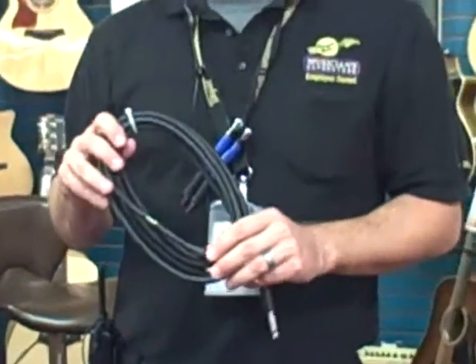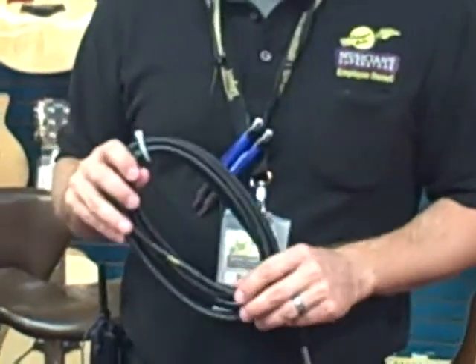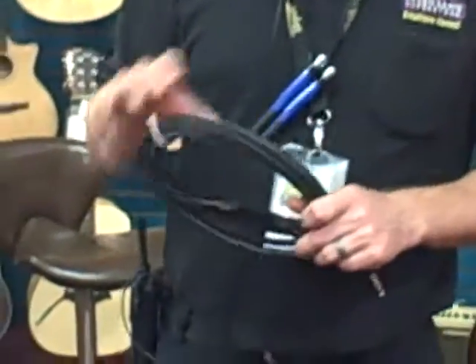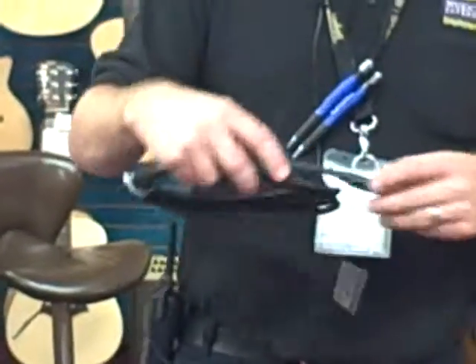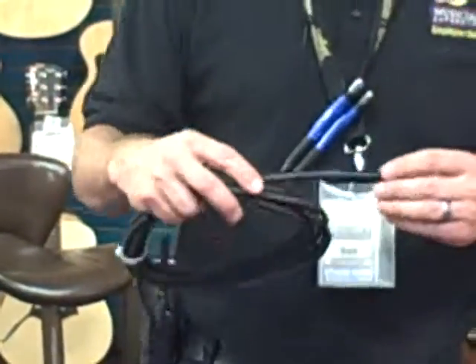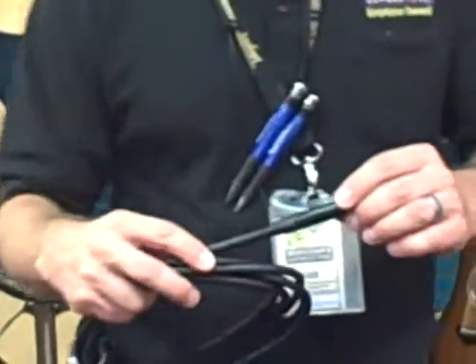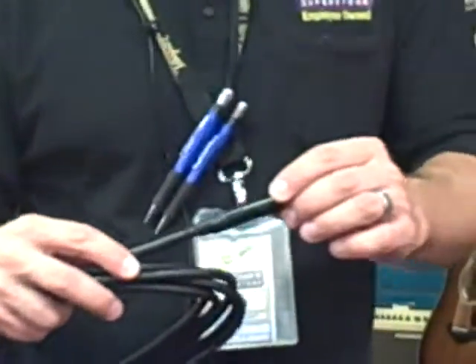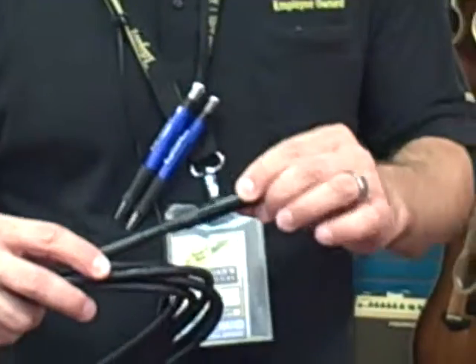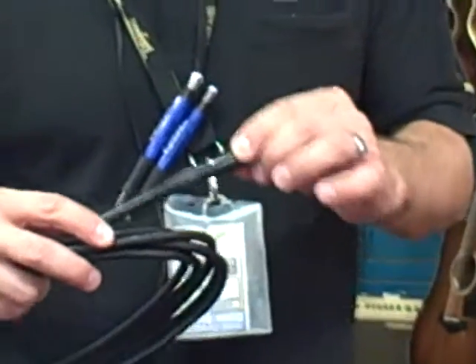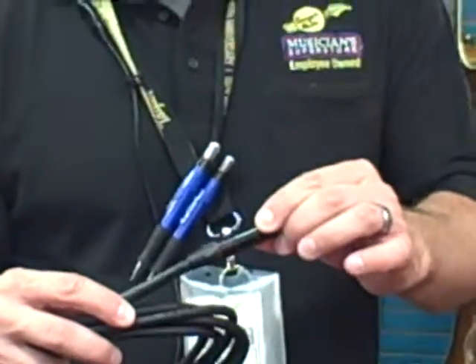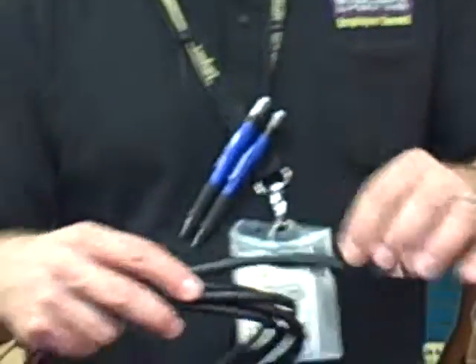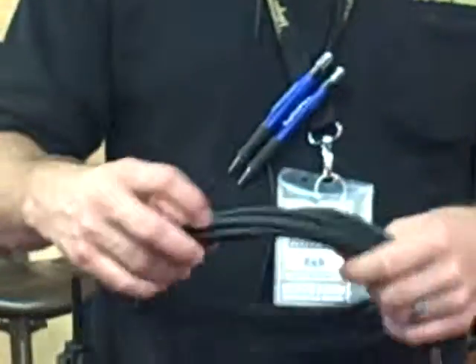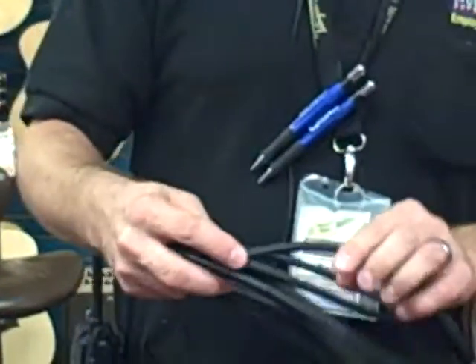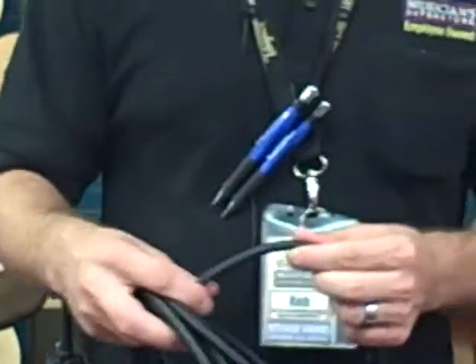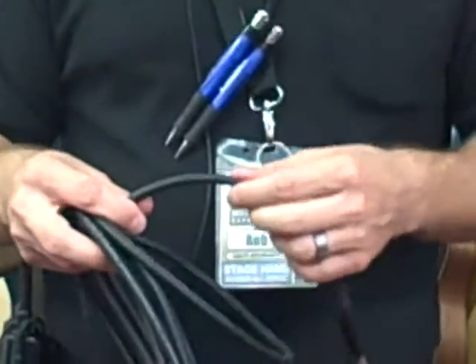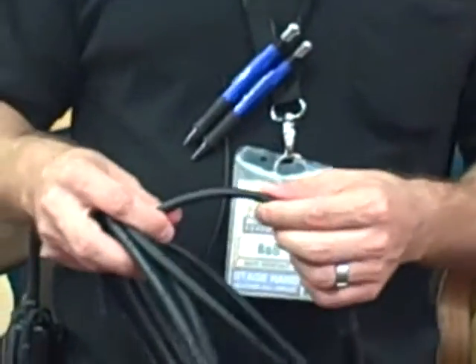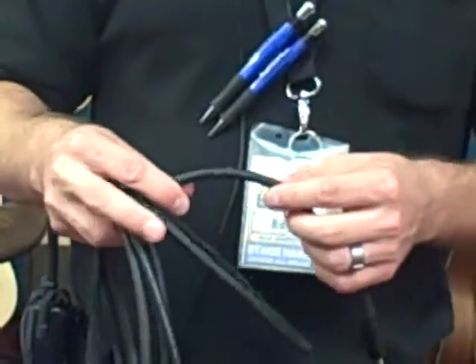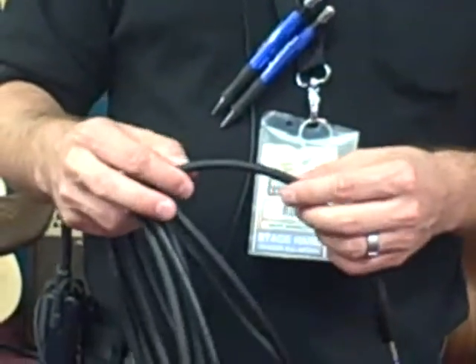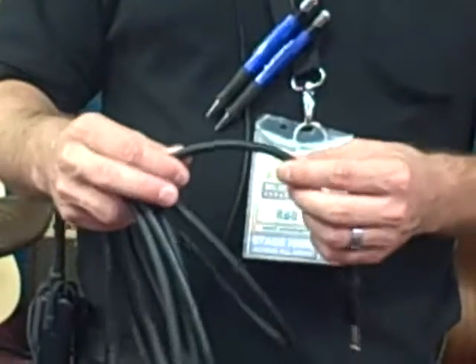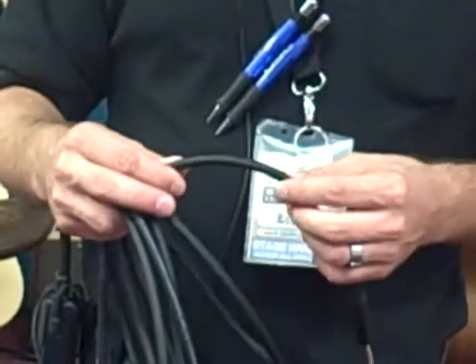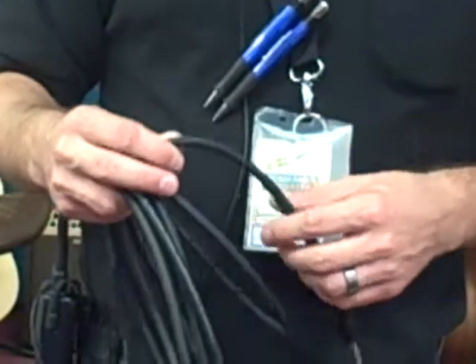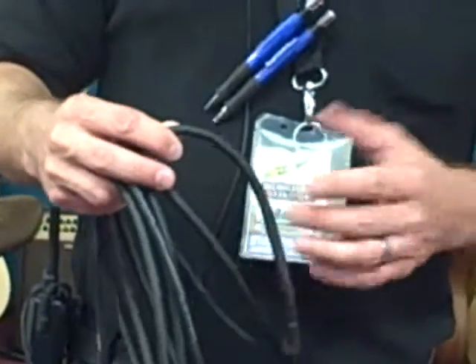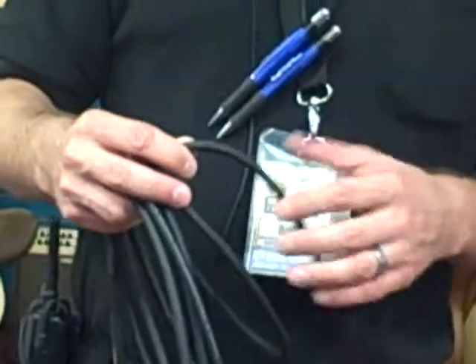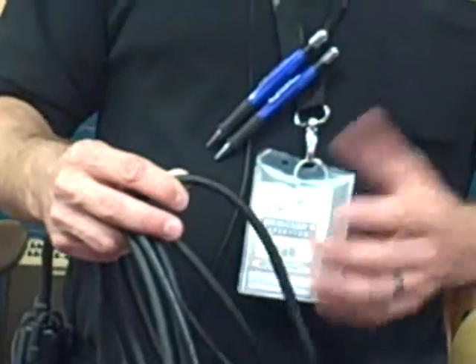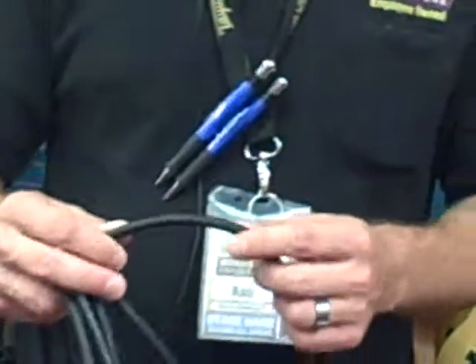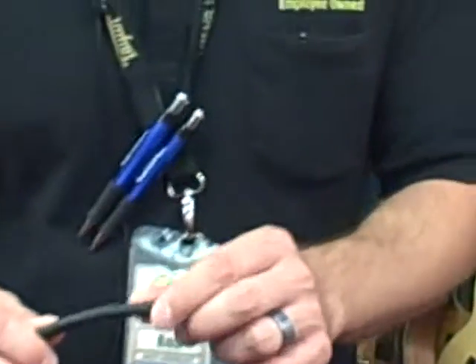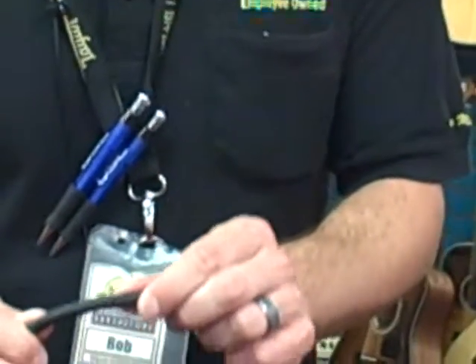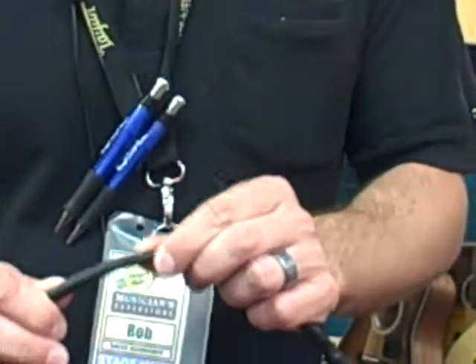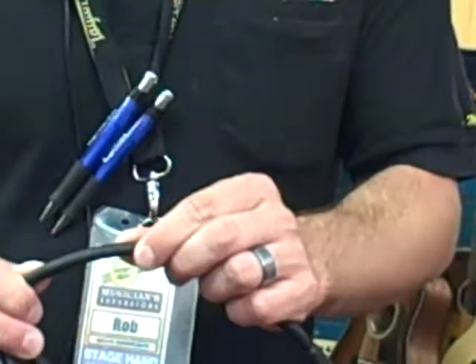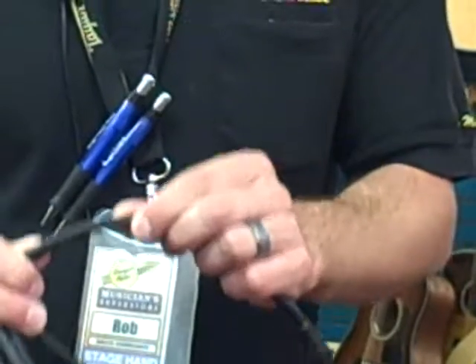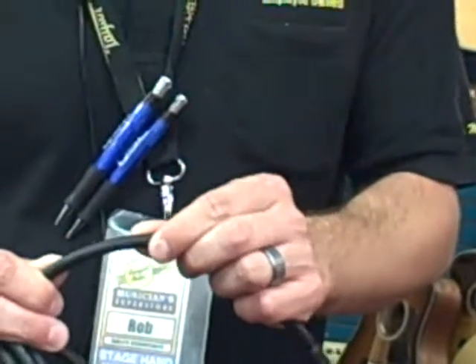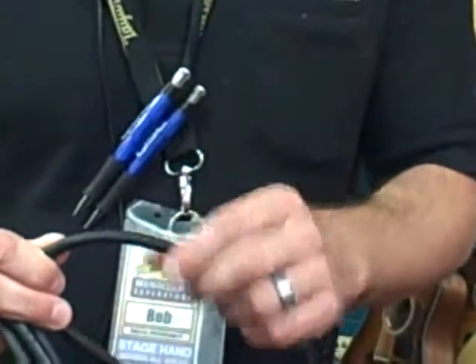This is our upgraded house cable. It's got the Nutrix connector, a little bit better quality connector. It's got spiral shielding on the inside of it, which allows for a little bit more flexibility, which also will make it a little bit more durable. Also the thicker cable, much more durable.